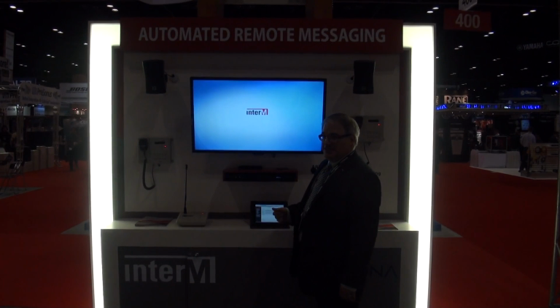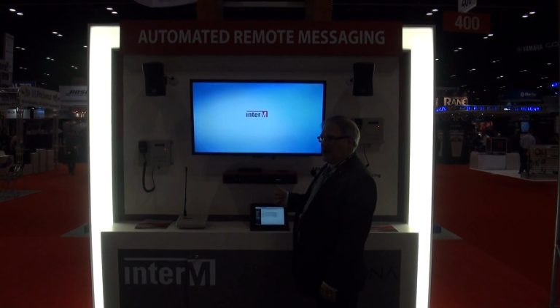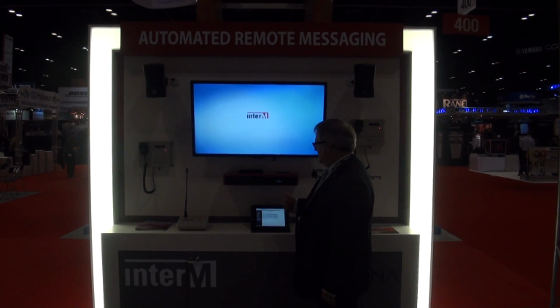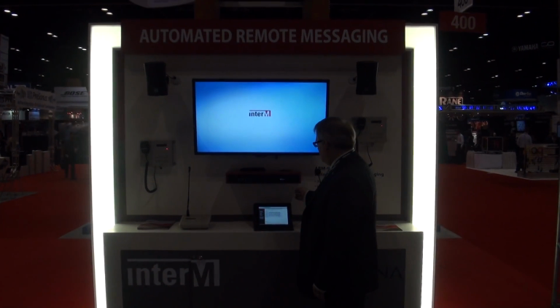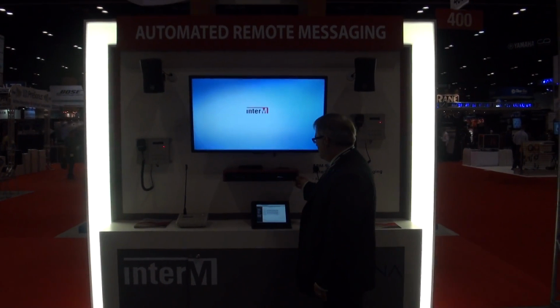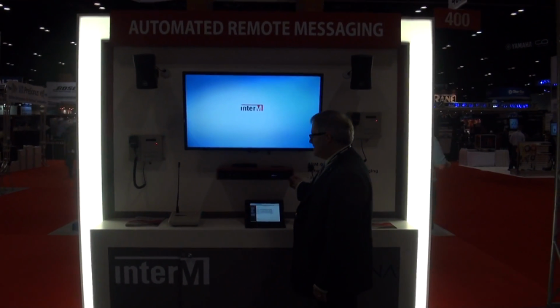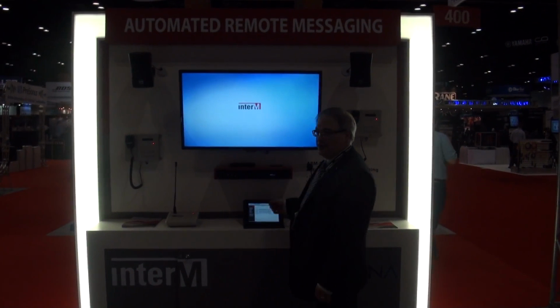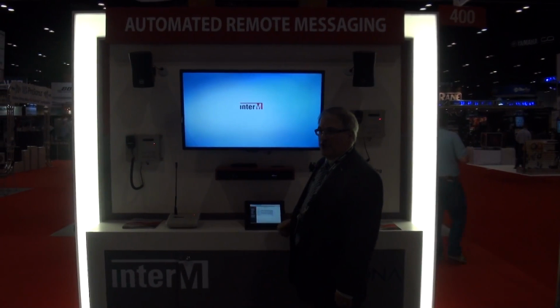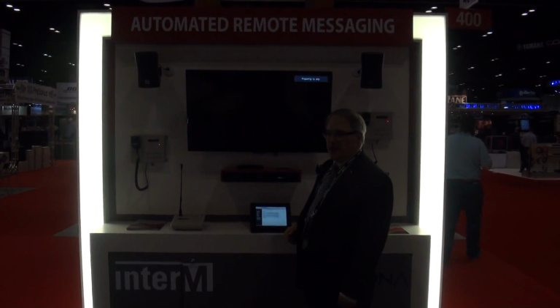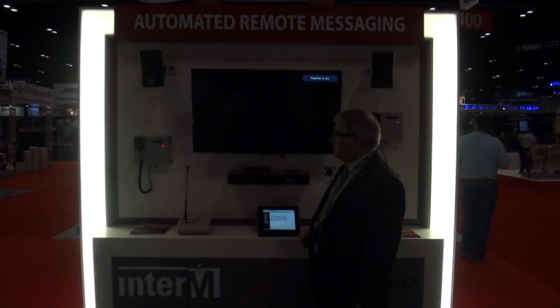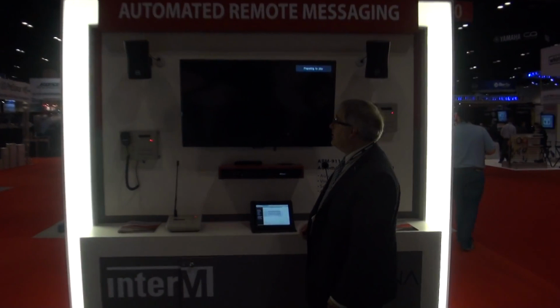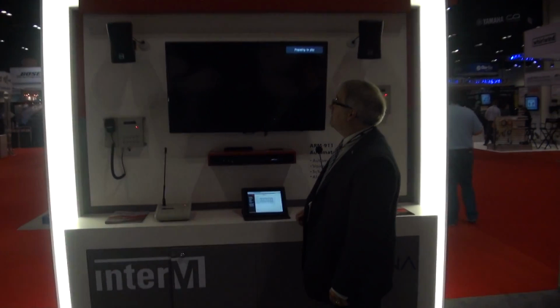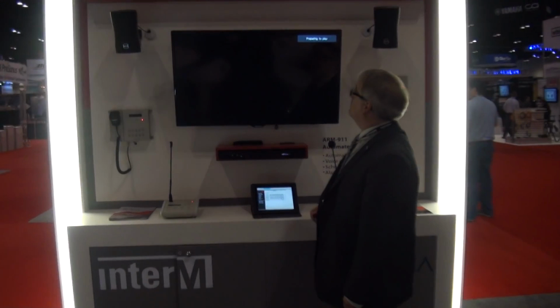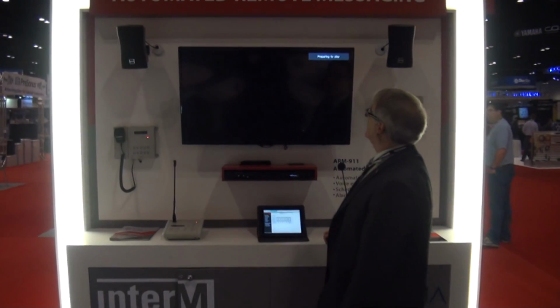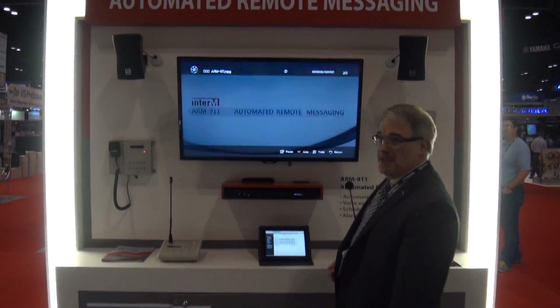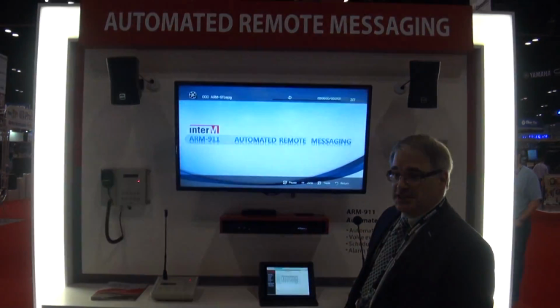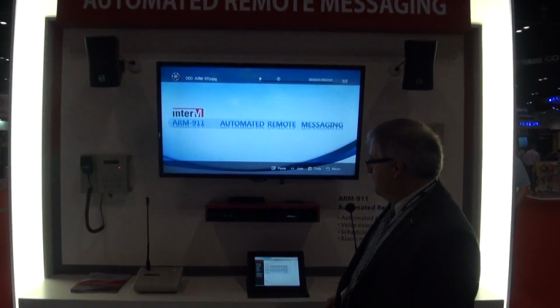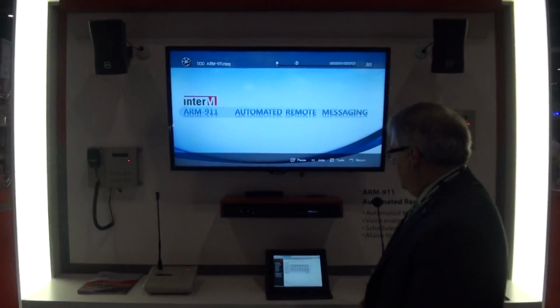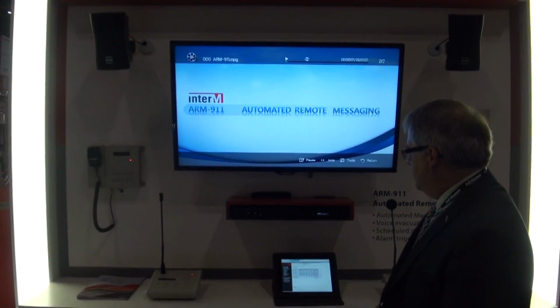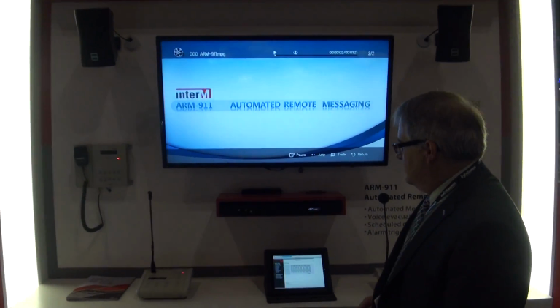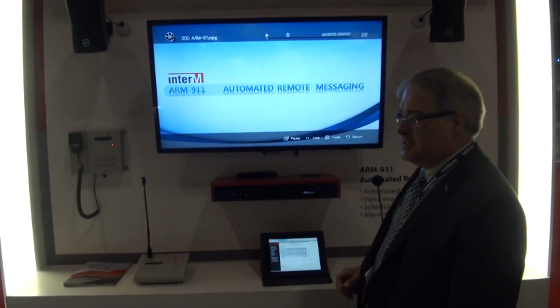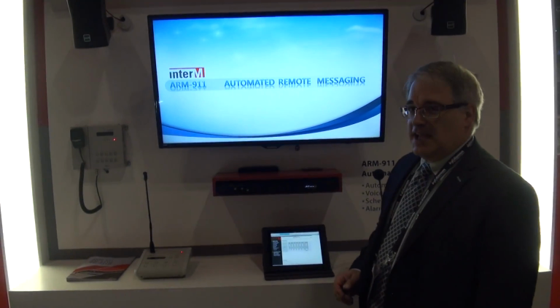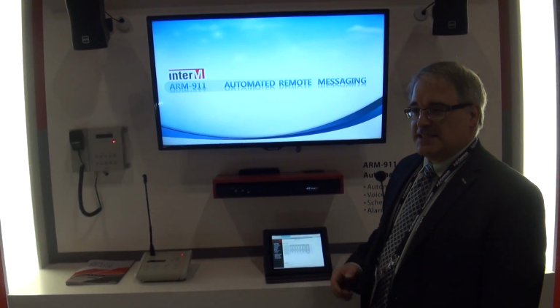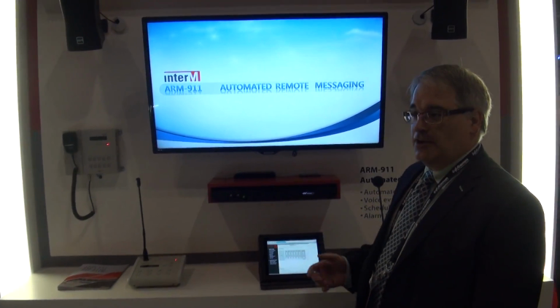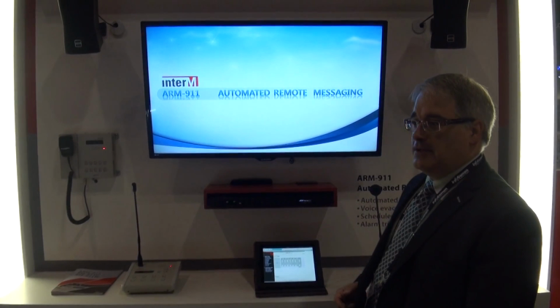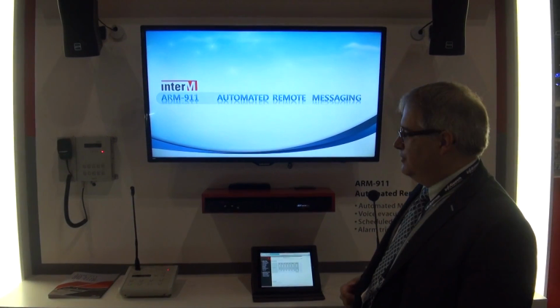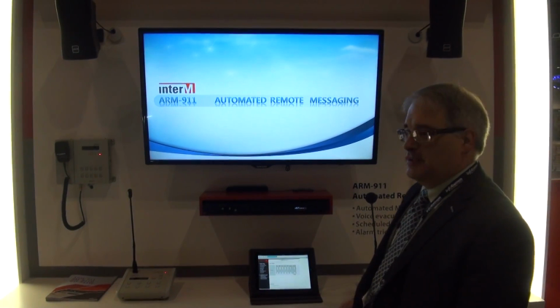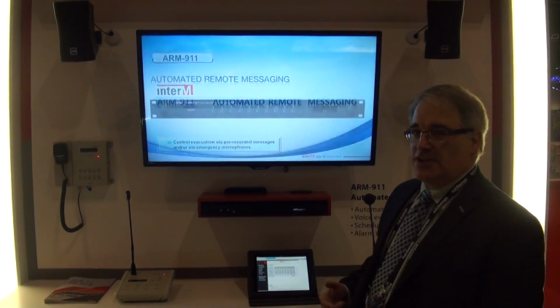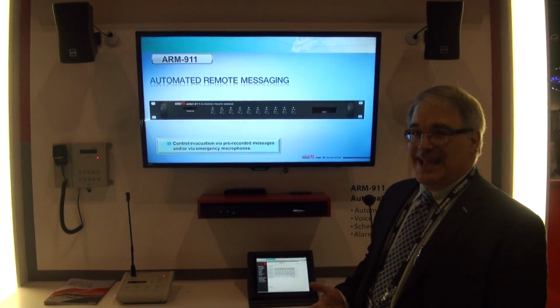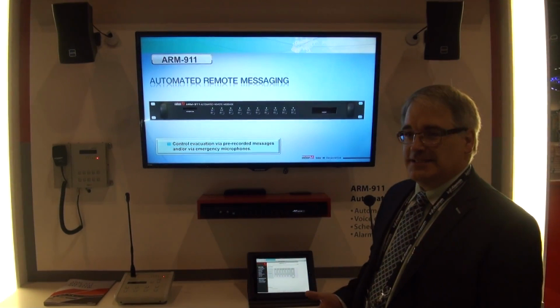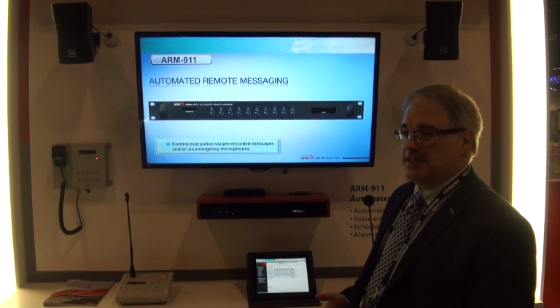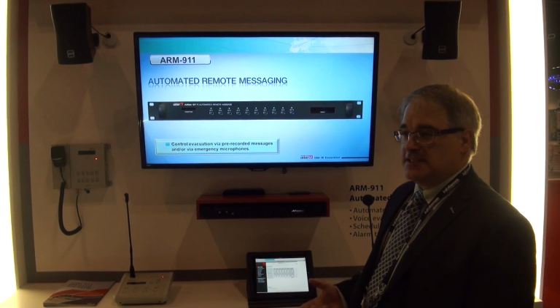At Infocom 2013, we're introducing our new ARM 911 Automated Remote Messaging Unit. This unit is designed as a standalone unit that can be installed in any existing systems.